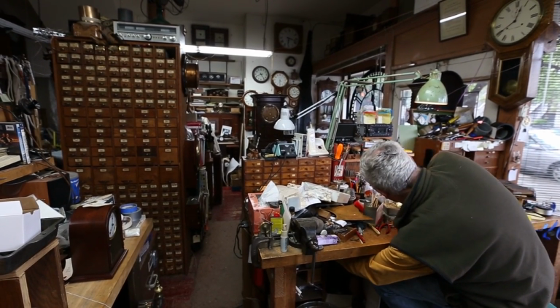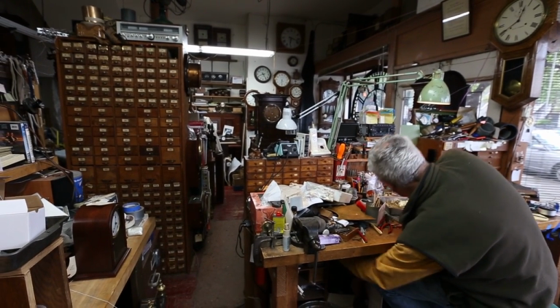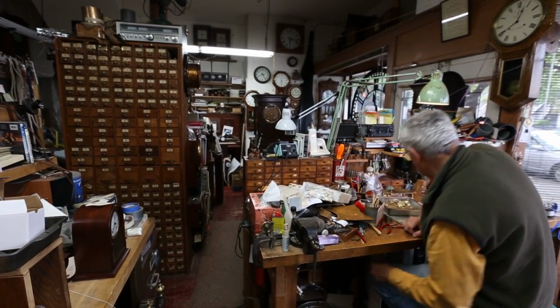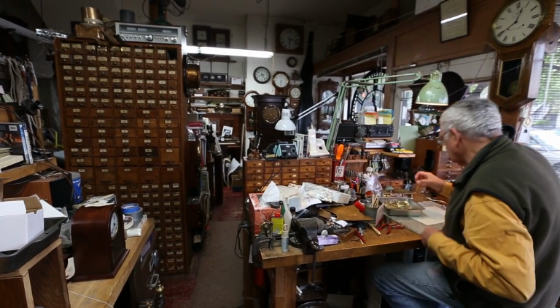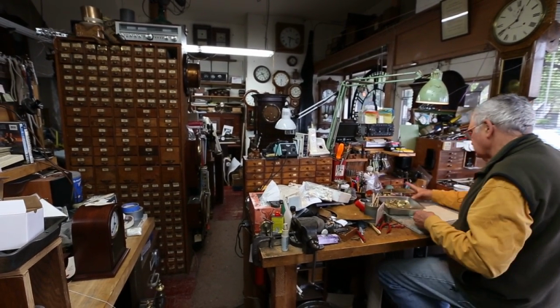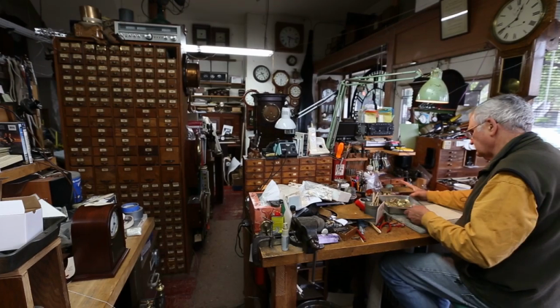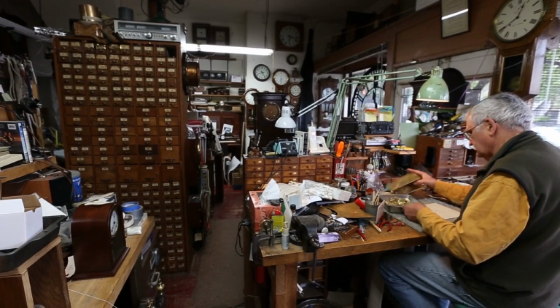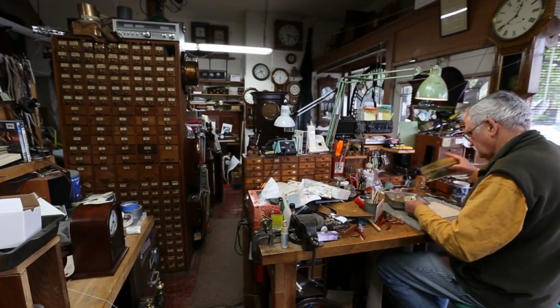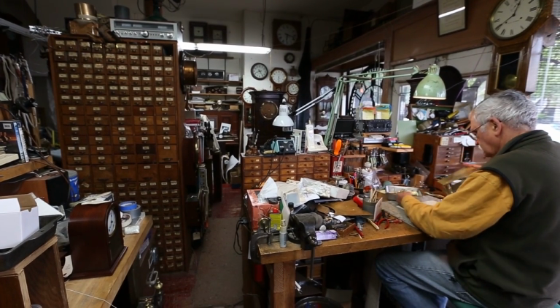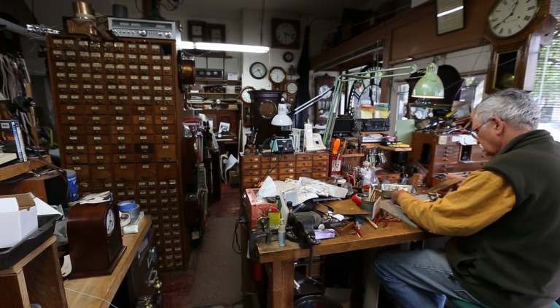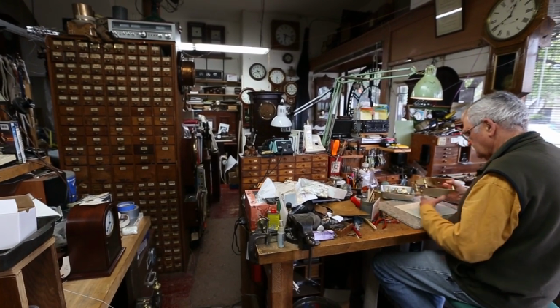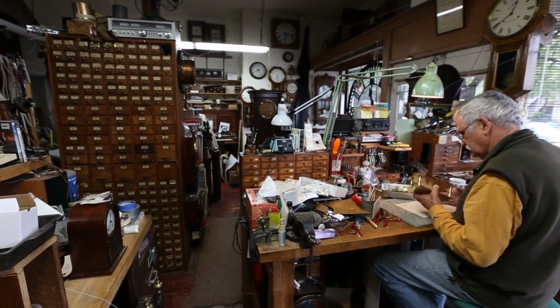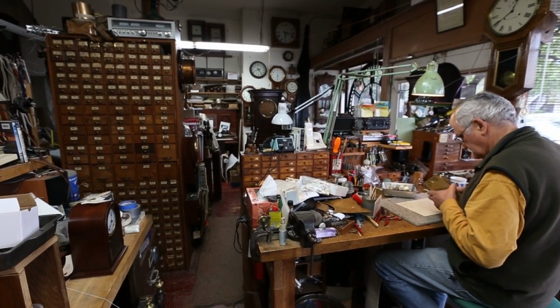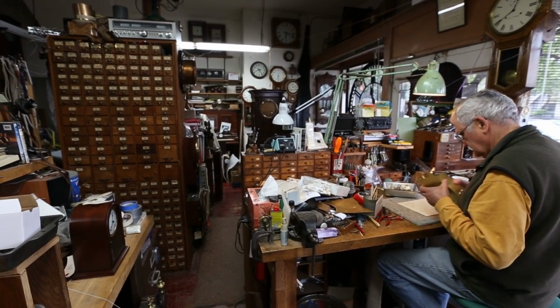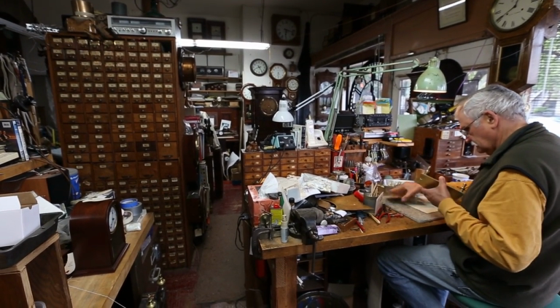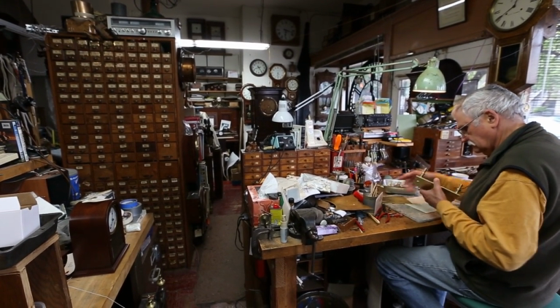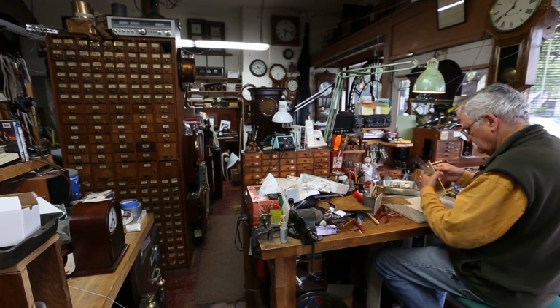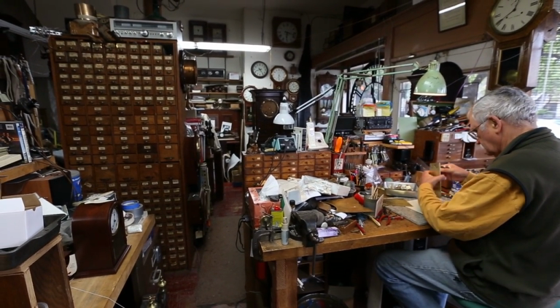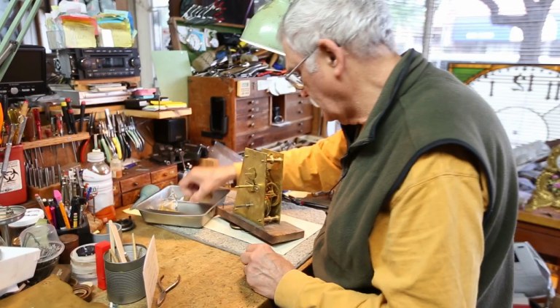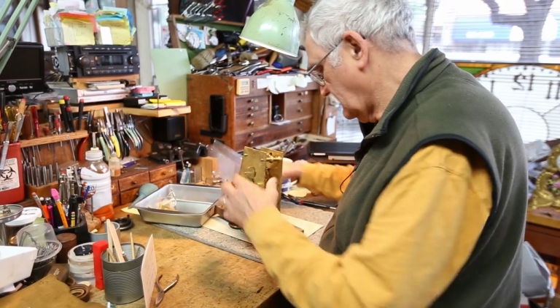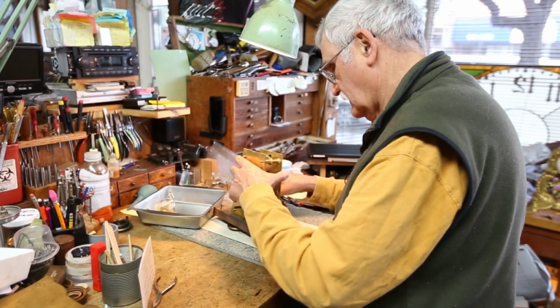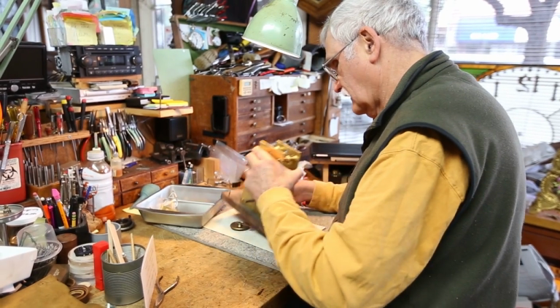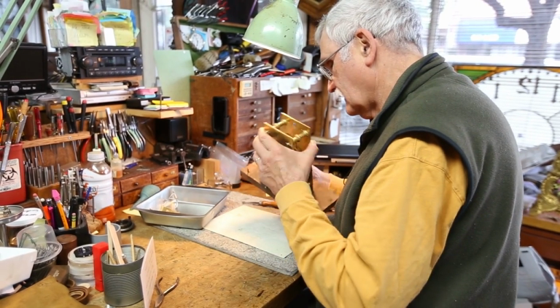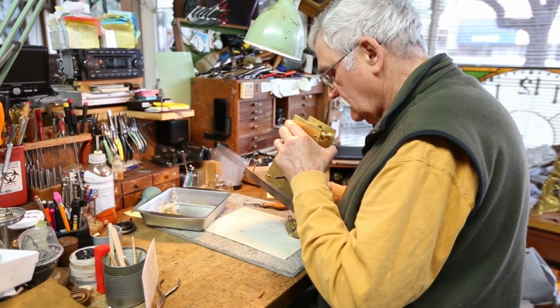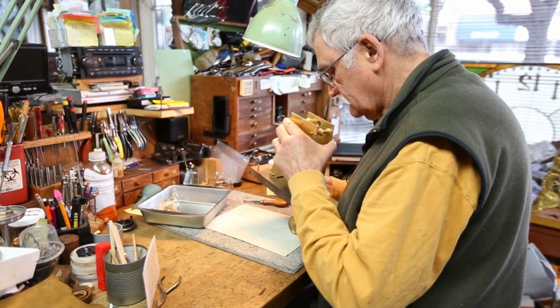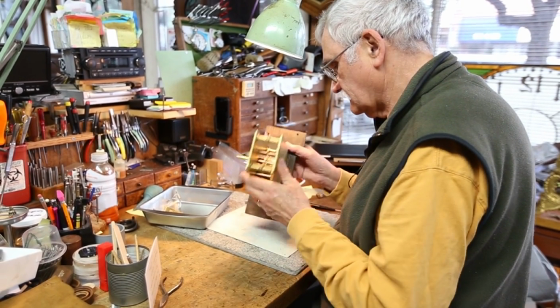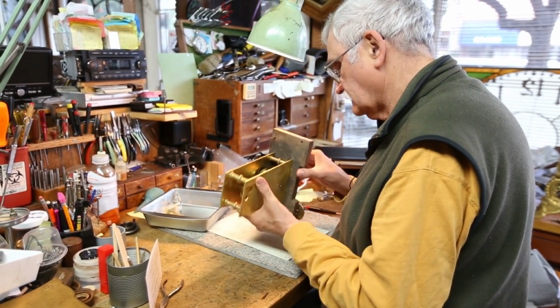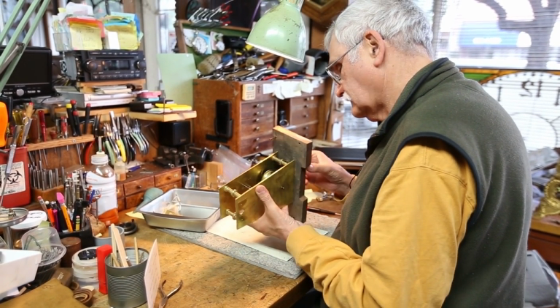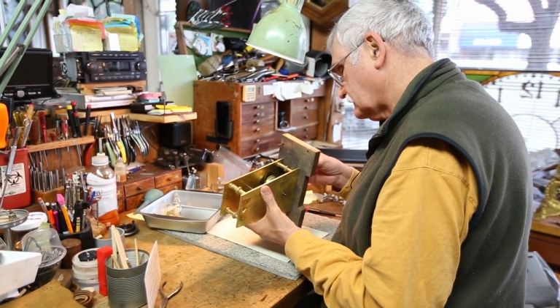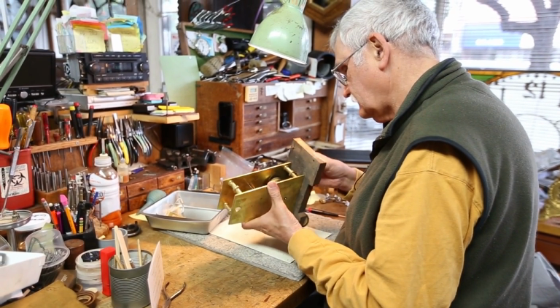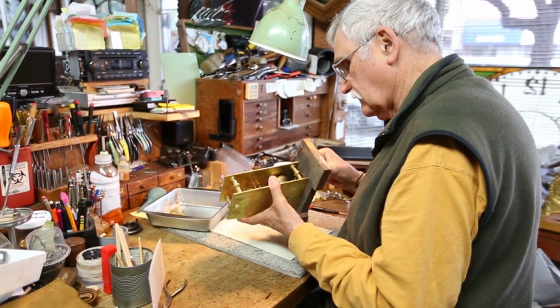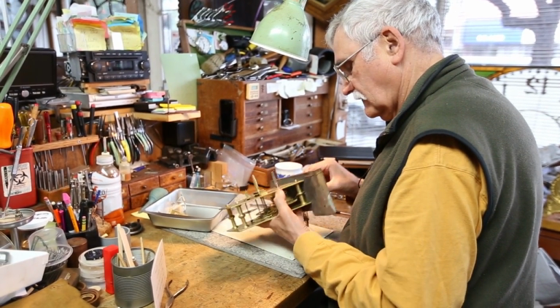Been at this since I was eight, so 60 years. I fix old clocks. Clocks used to be worth a lot of money, but they're not worth much anymore because nobody wants them.